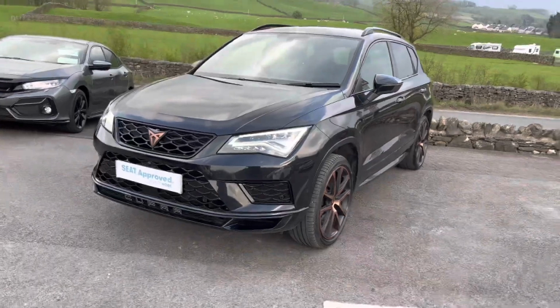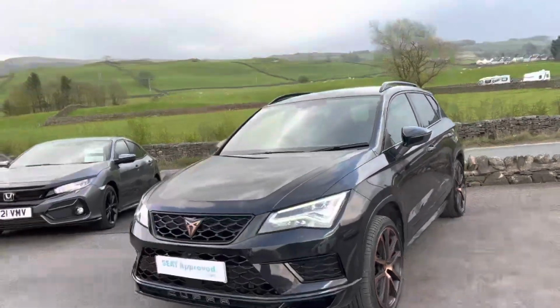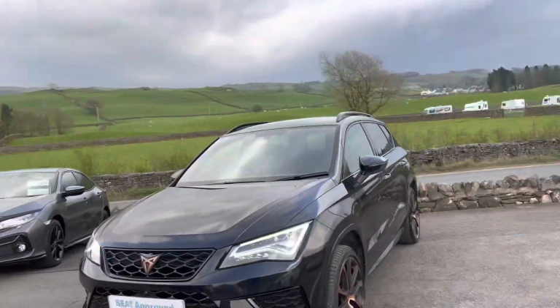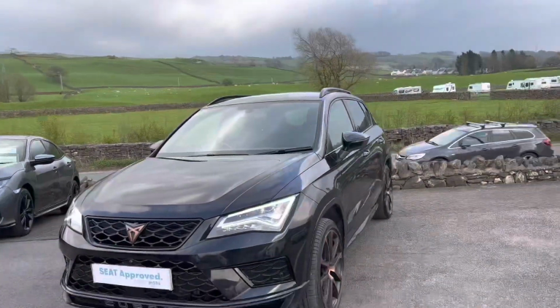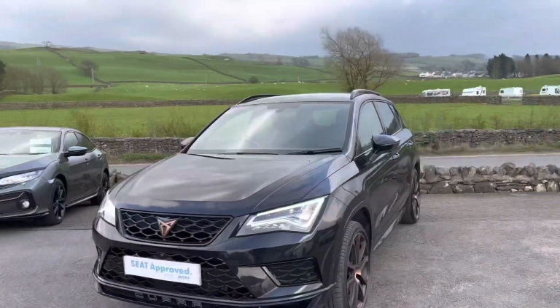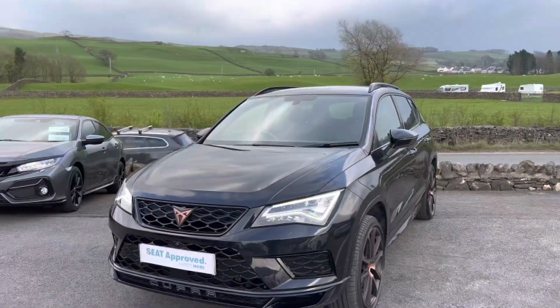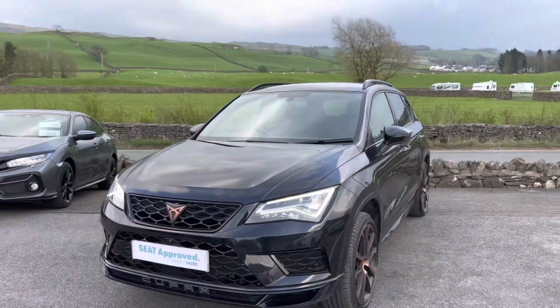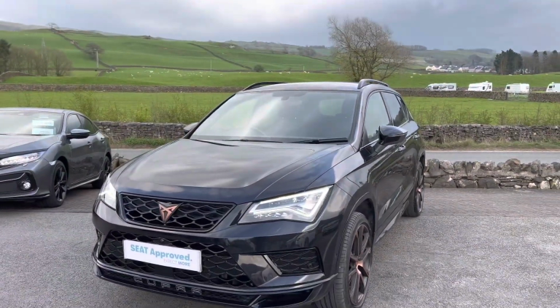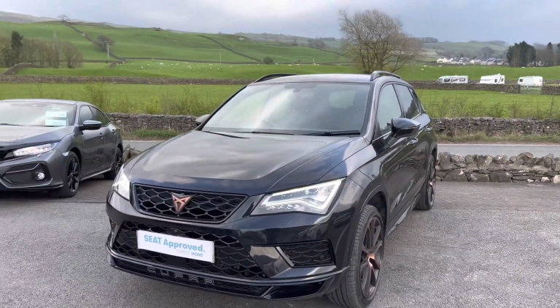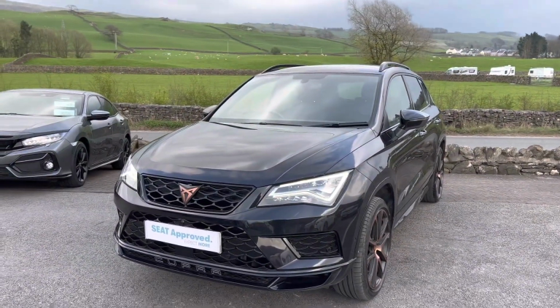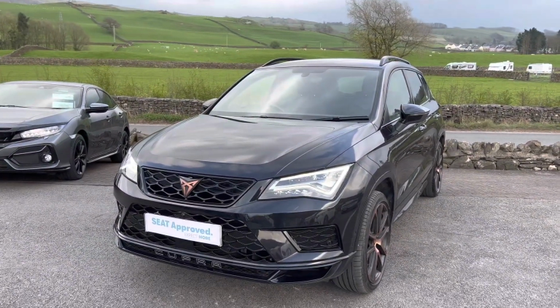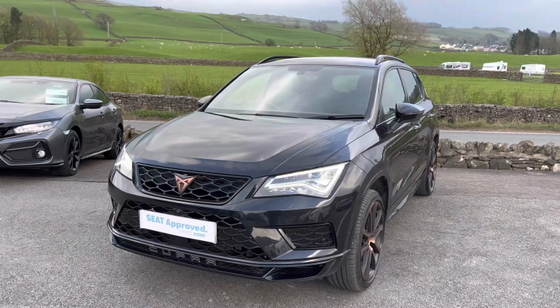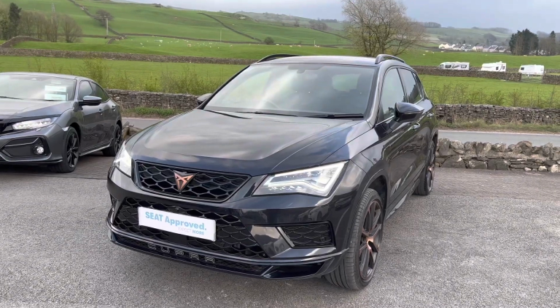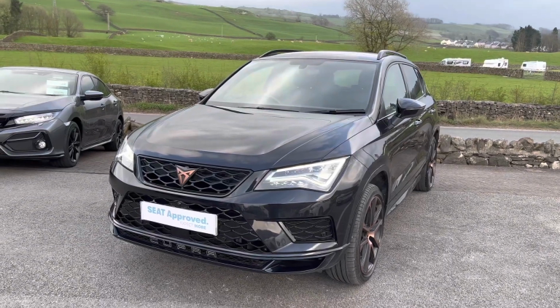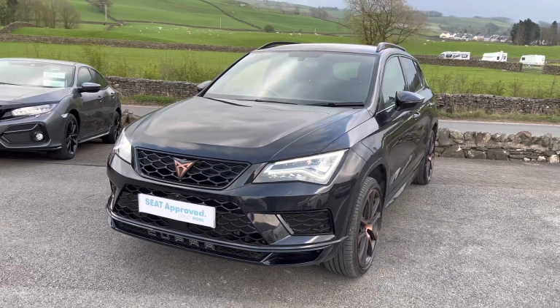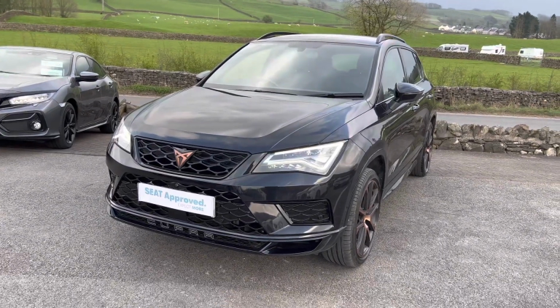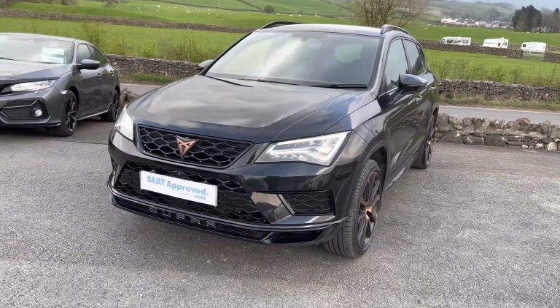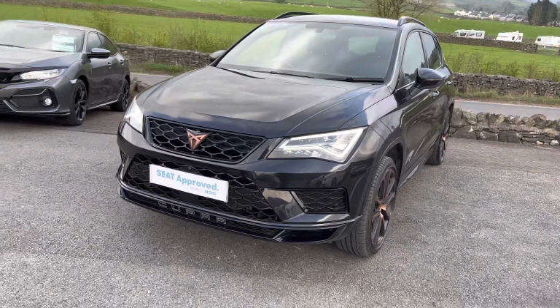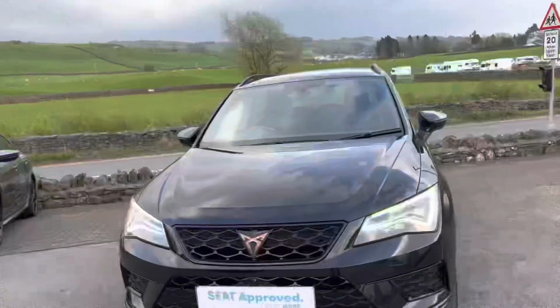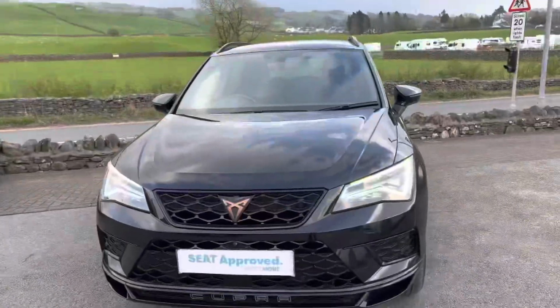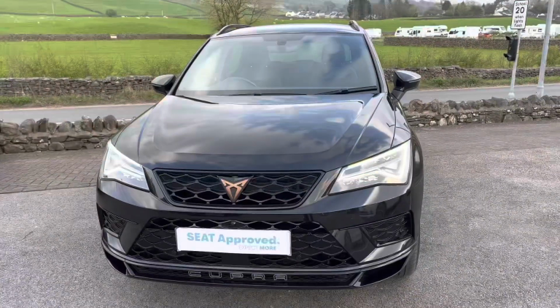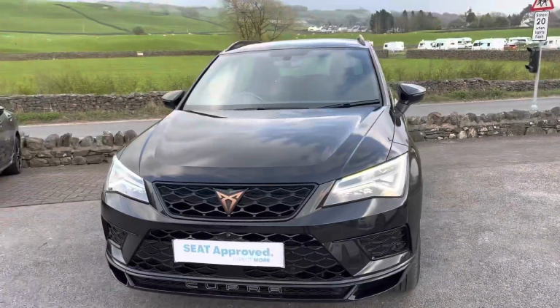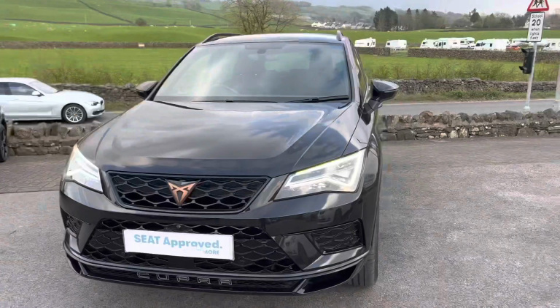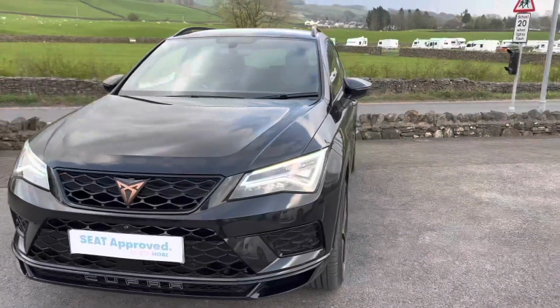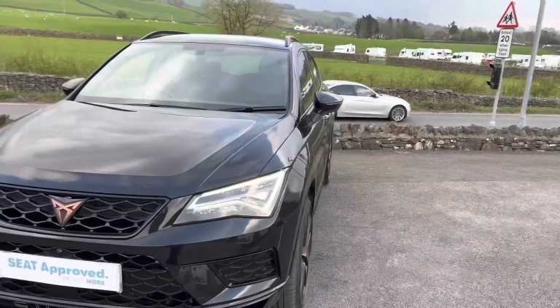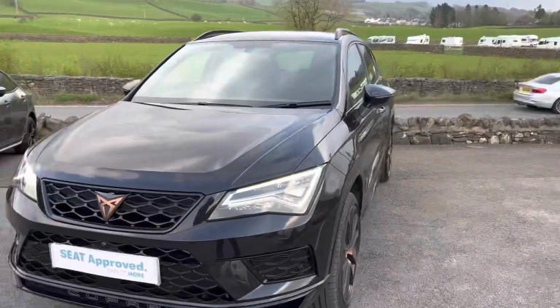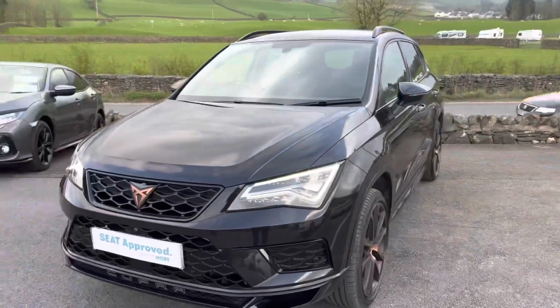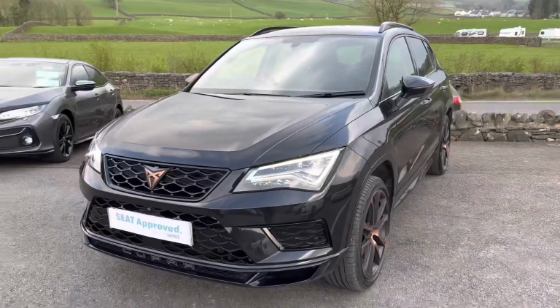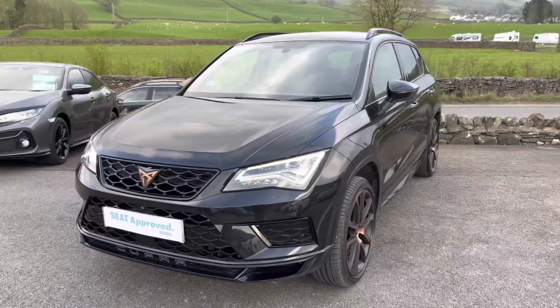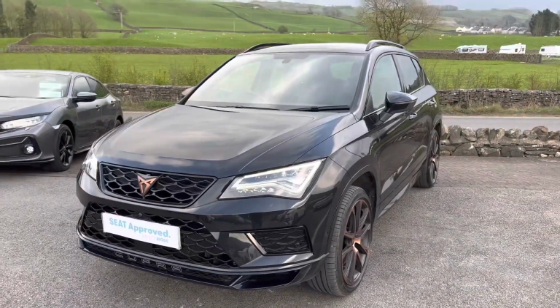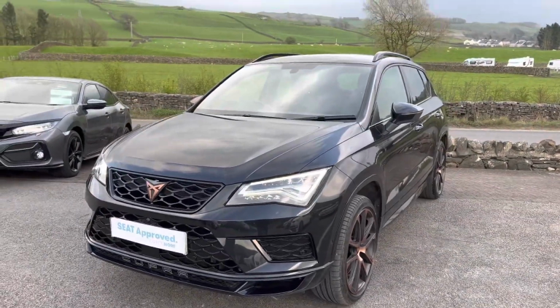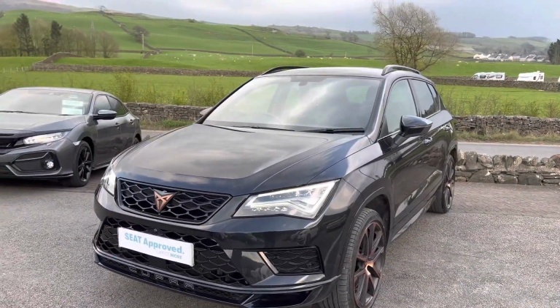We've got an Automart site on site where we sell all different makes and models, so we can look into getting the best deal for your current car. We really value part exchanges as part of the business — selling your car on to a new home and getting you a new car as well. Thanks for watching and we hope to see you very soon.